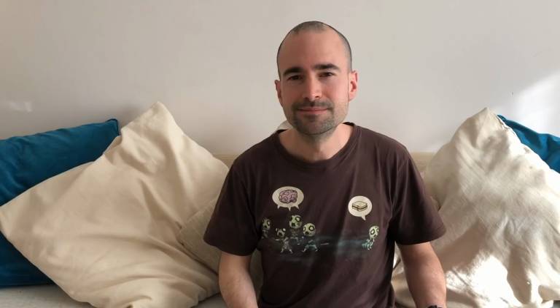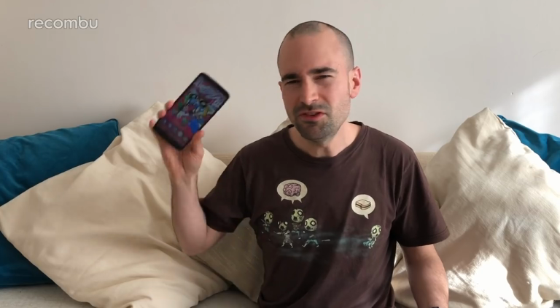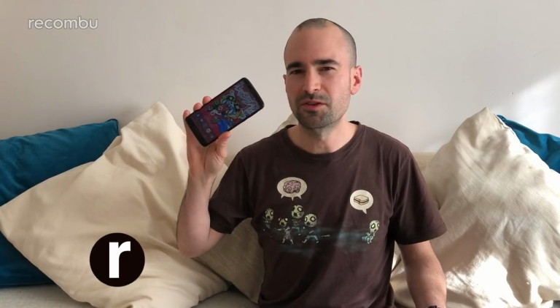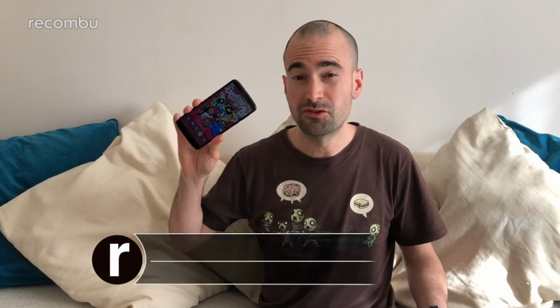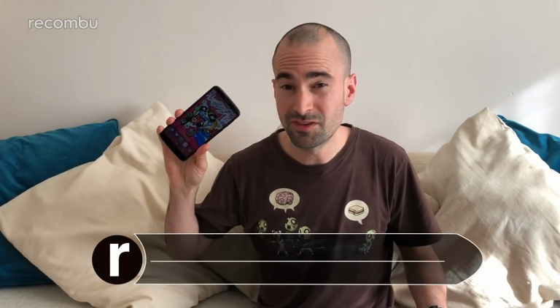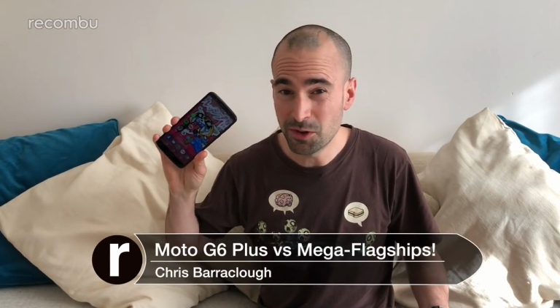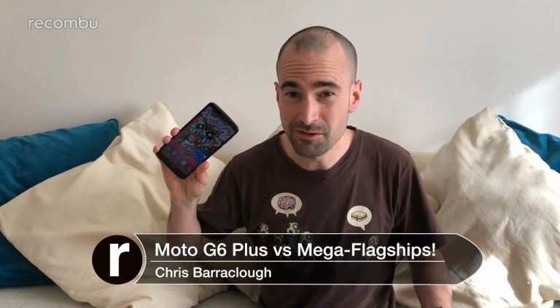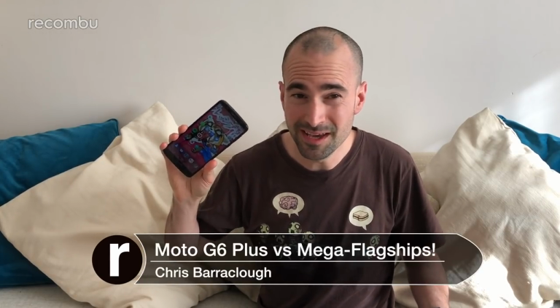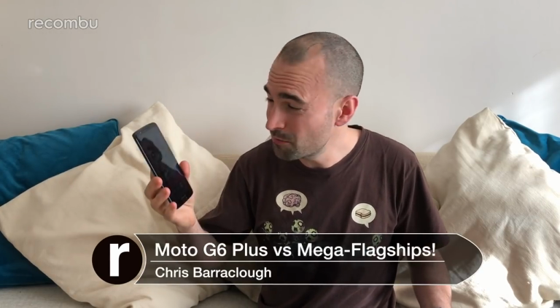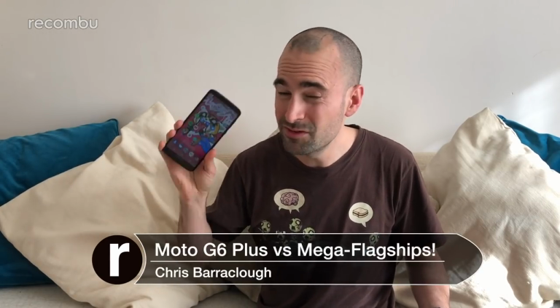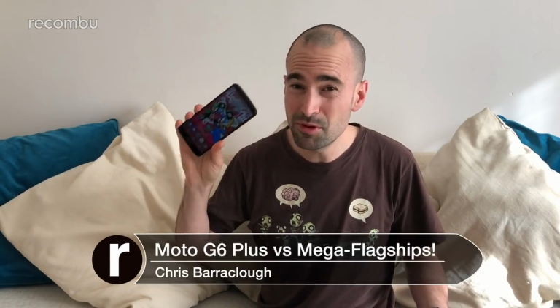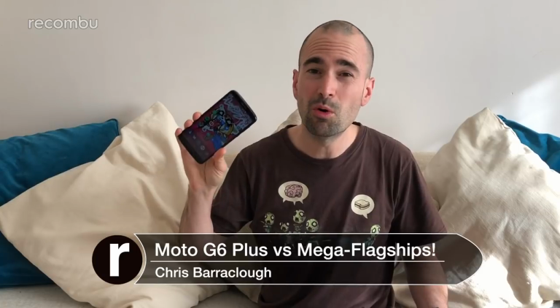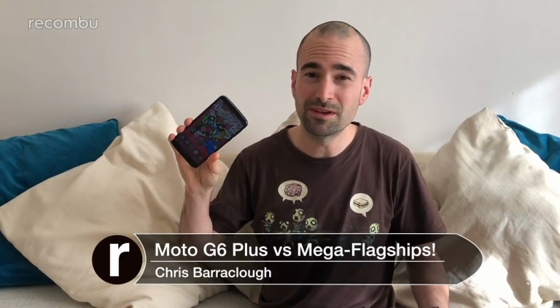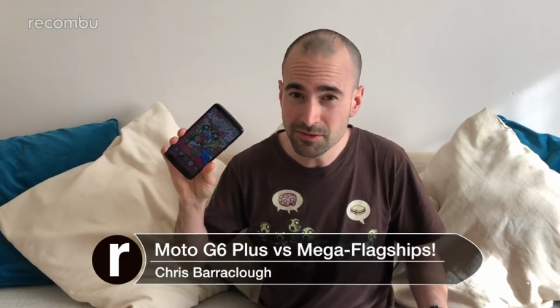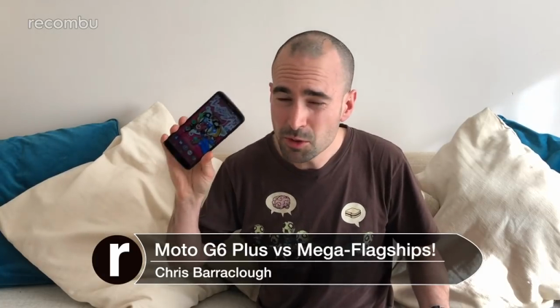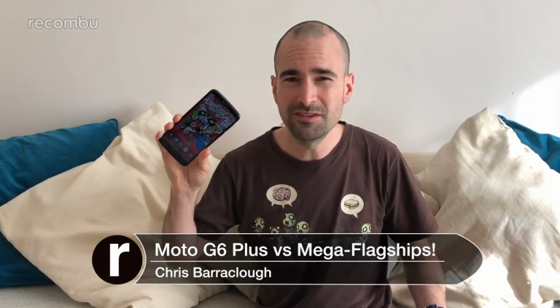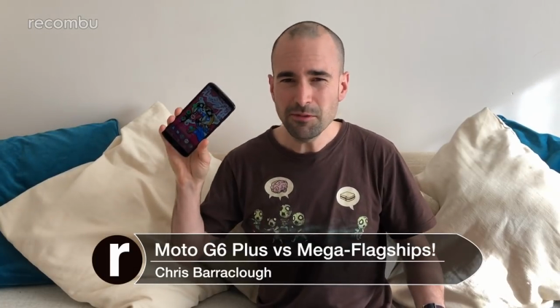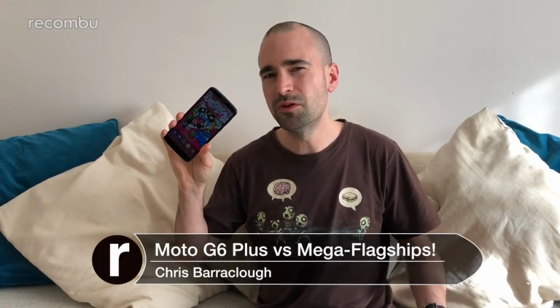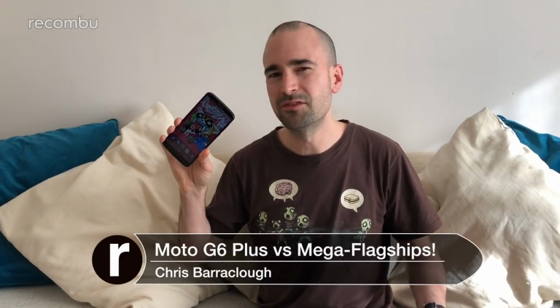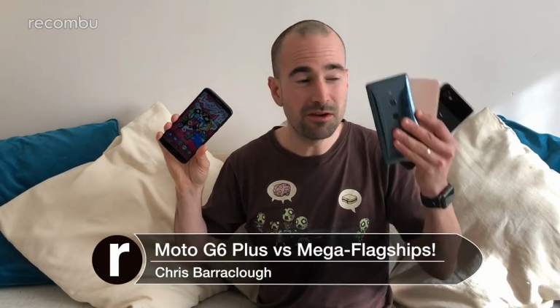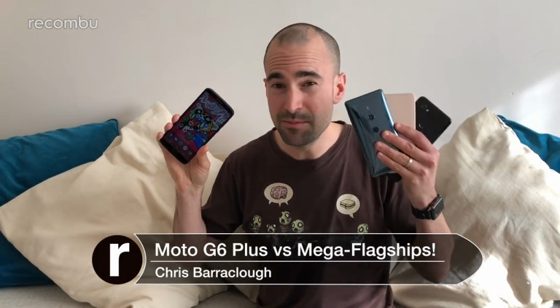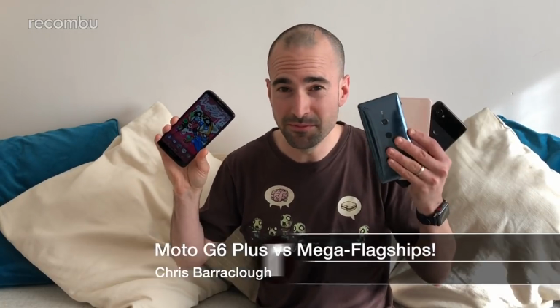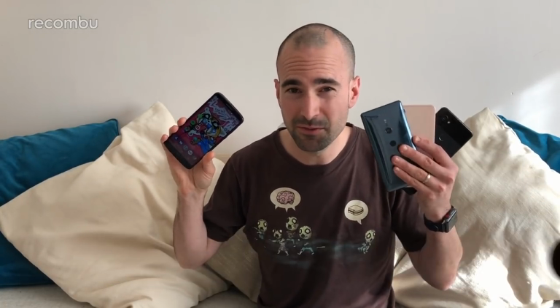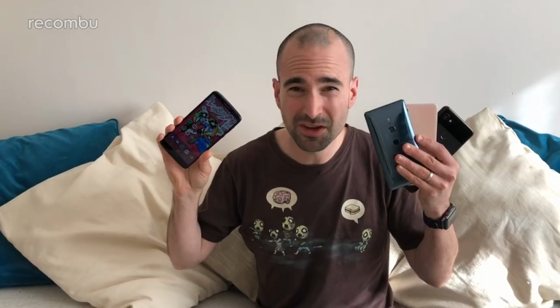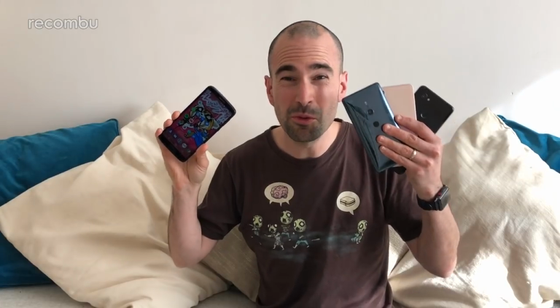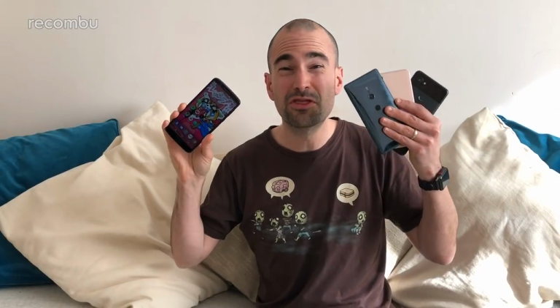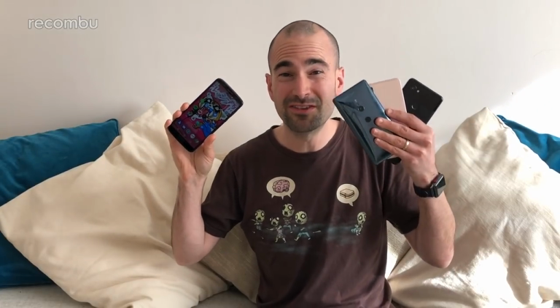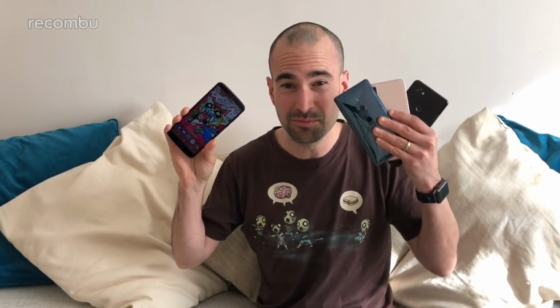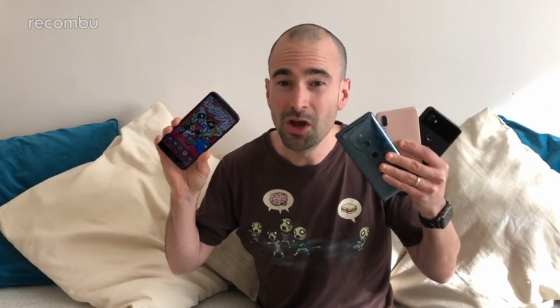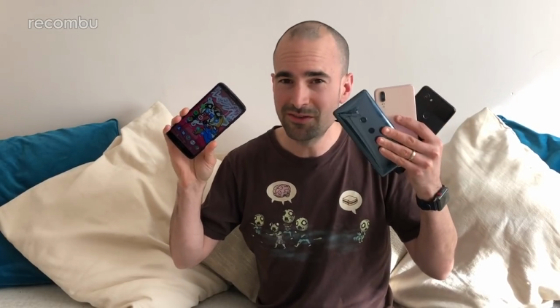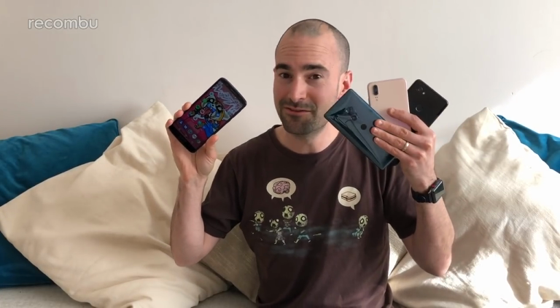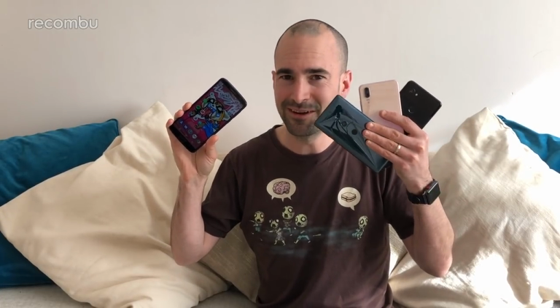The Moto G6 Plus costs just £269 here in the UK, yet it offers a reasonably premium all-round experience. How does it hold up against the really premium flagship phones which can cost two or even three times as much? We decided to find out.